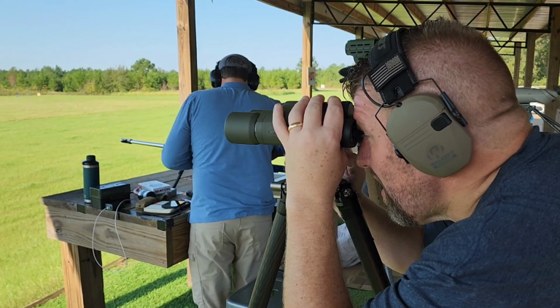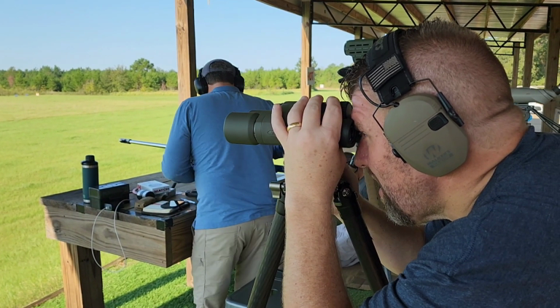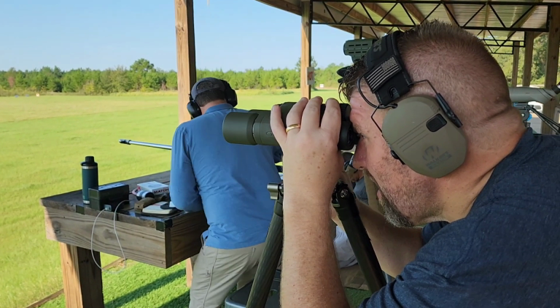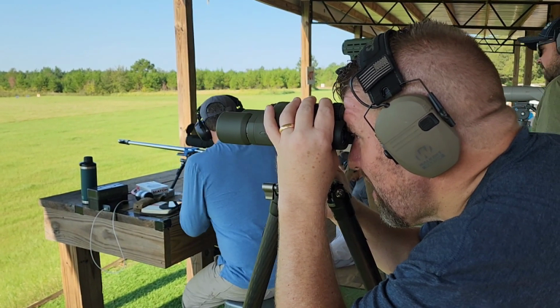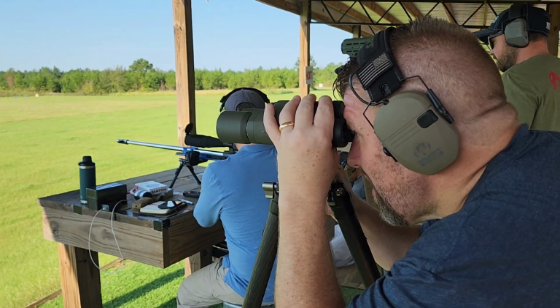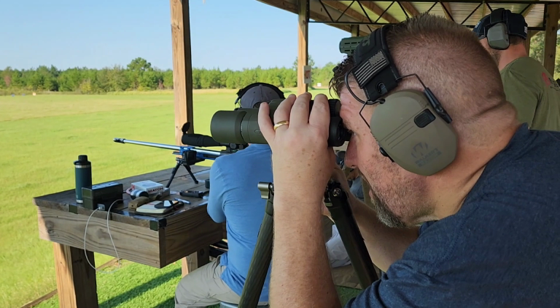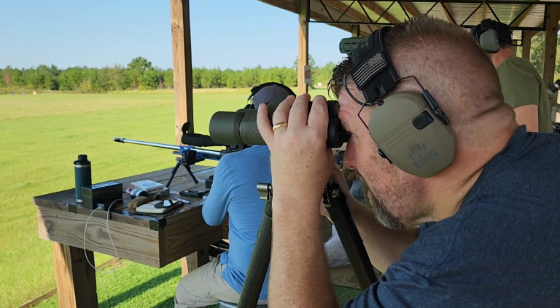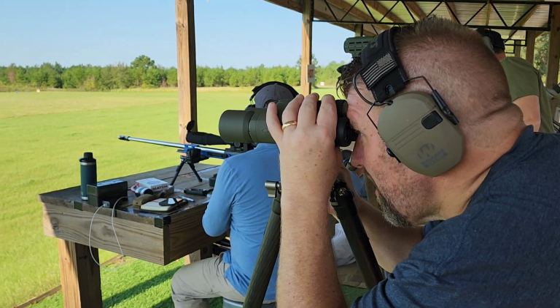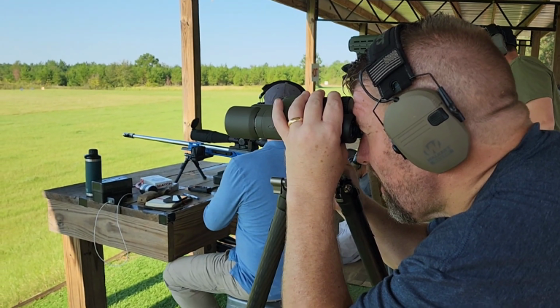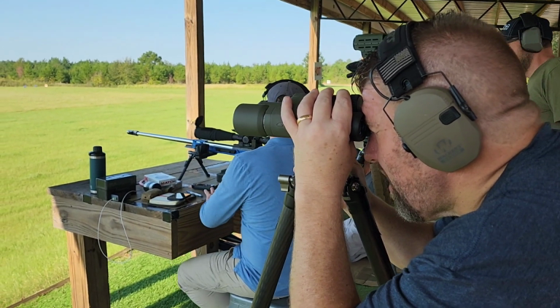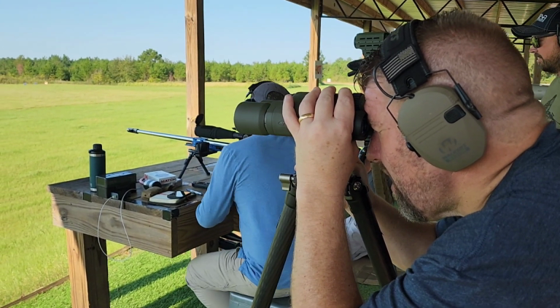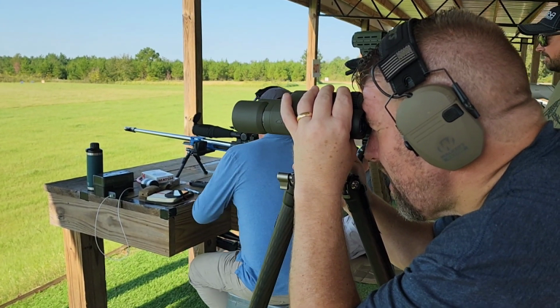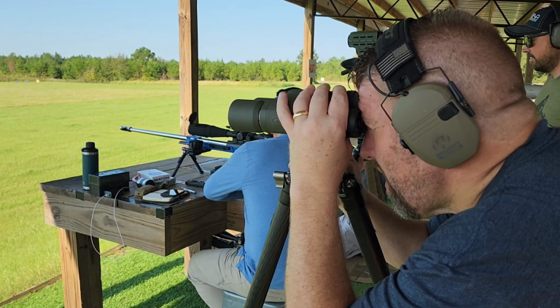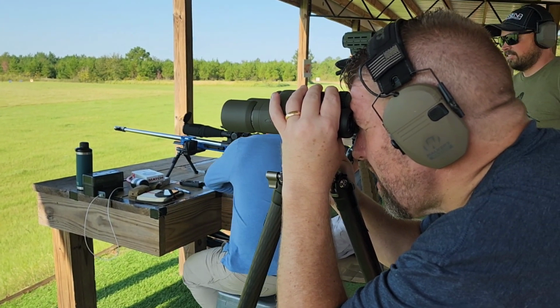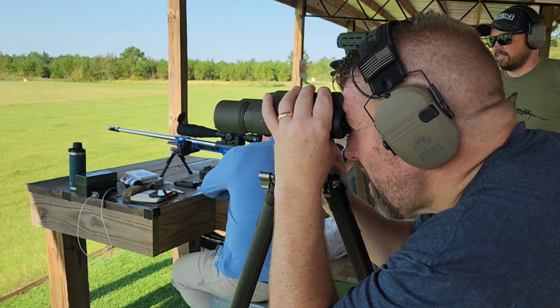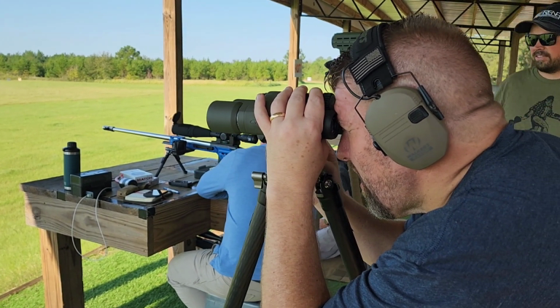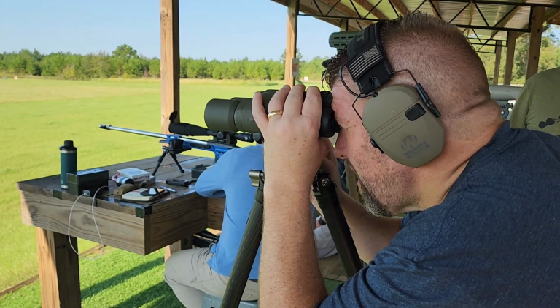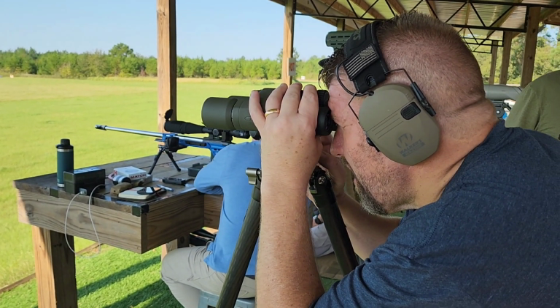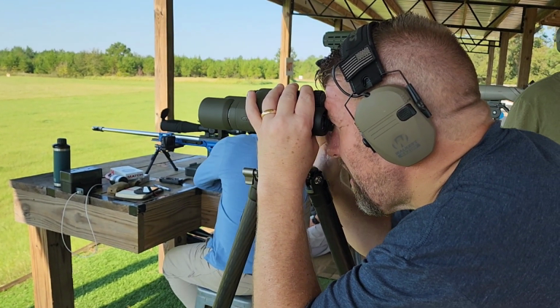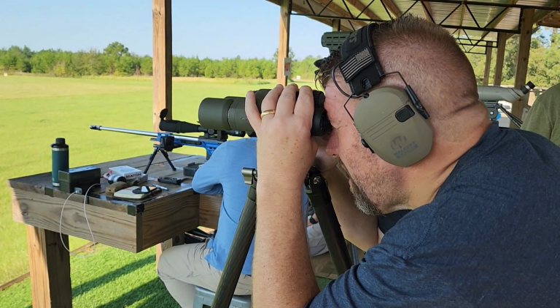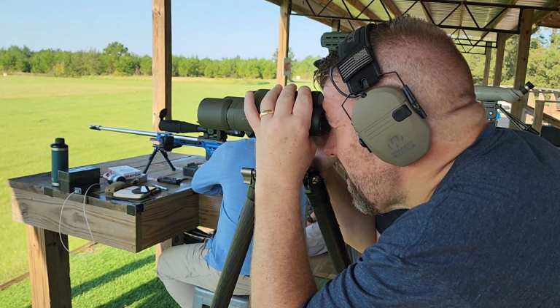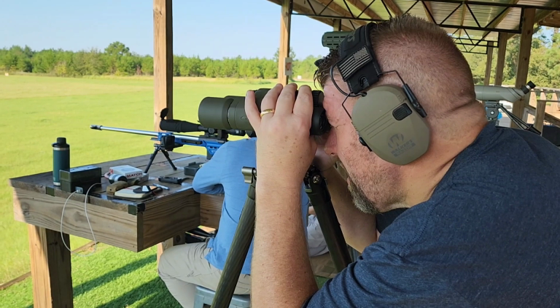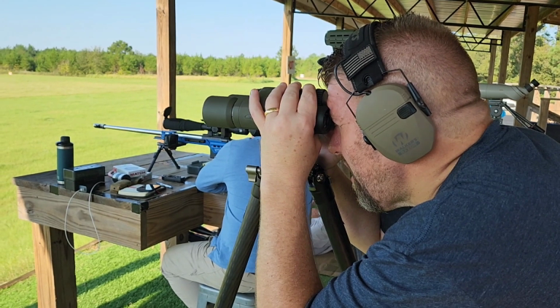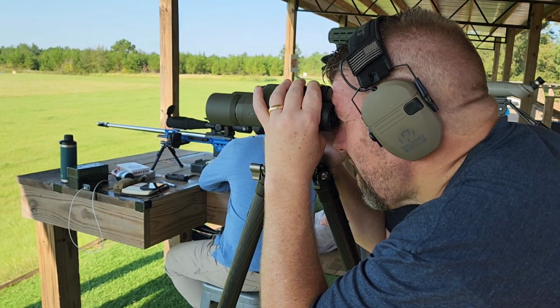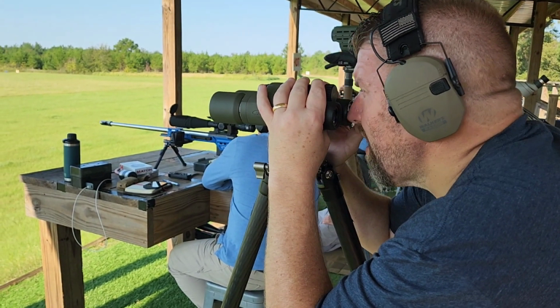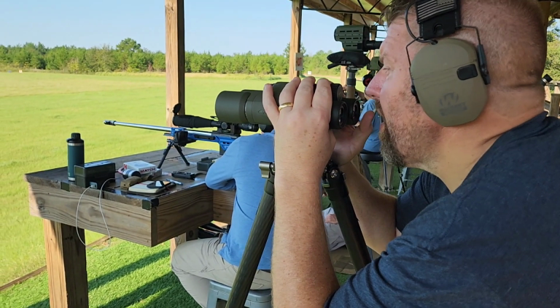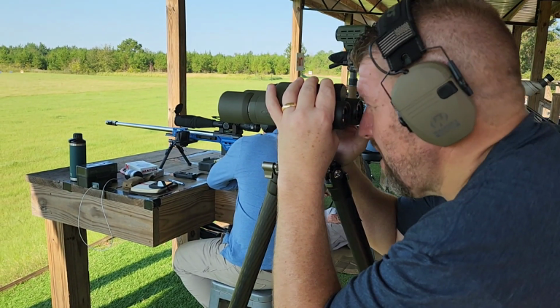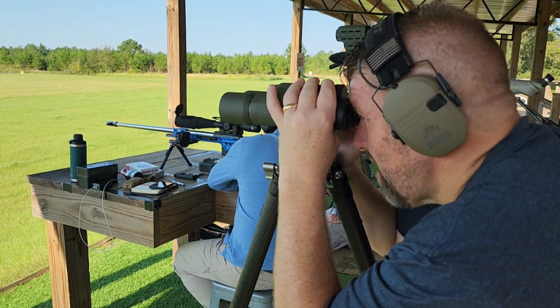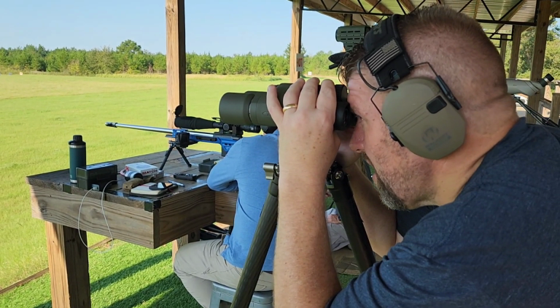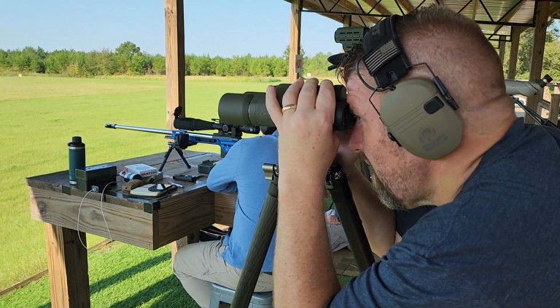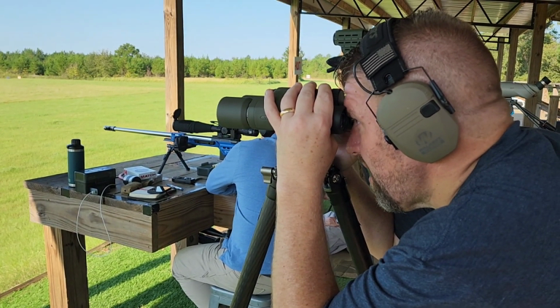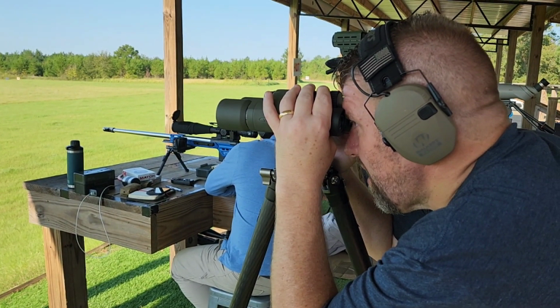We're not limited — you're limited by your pocketbook out here. They deal with weapon systems that are not custom built and not as accurate.